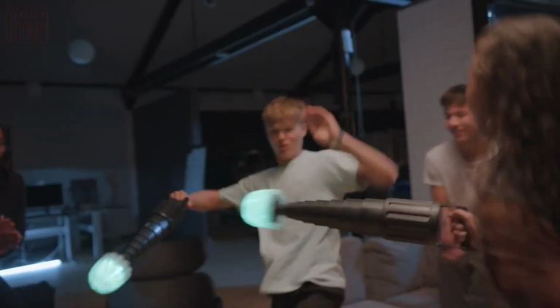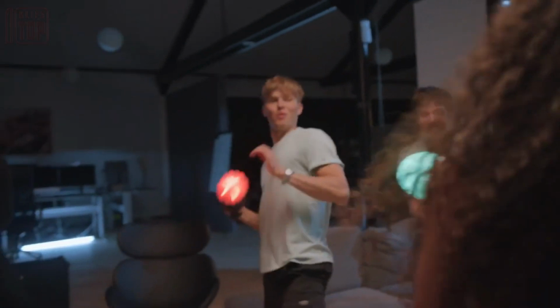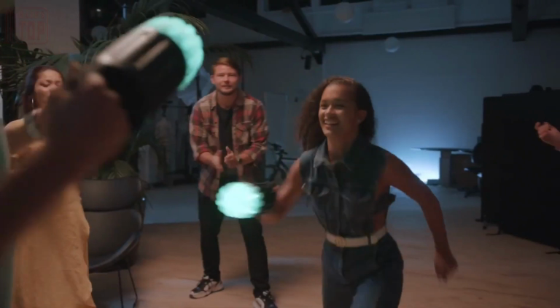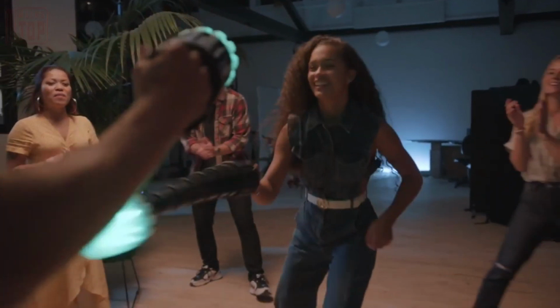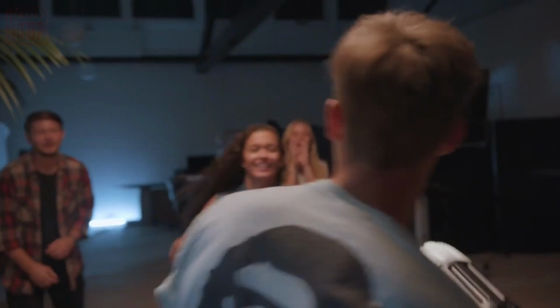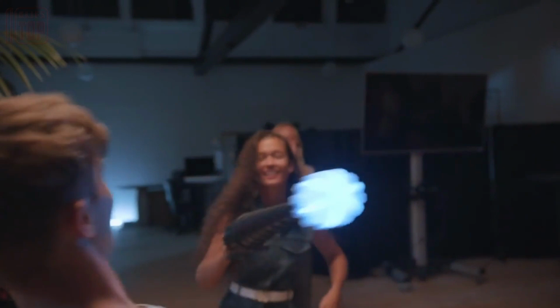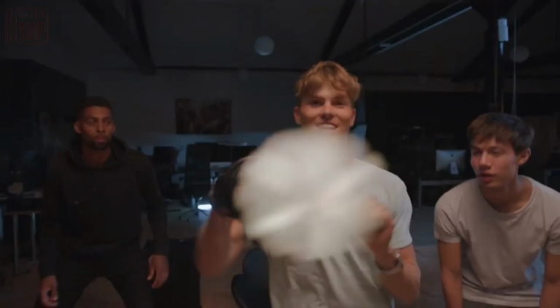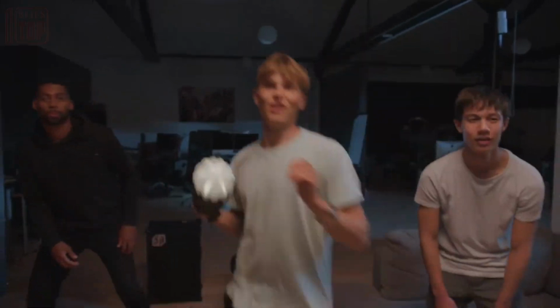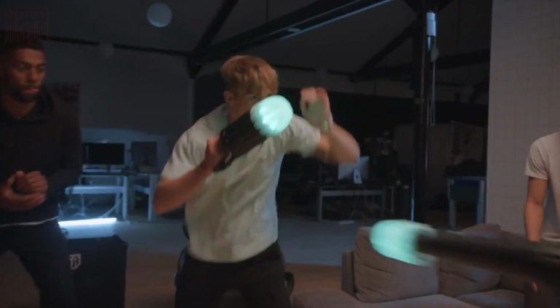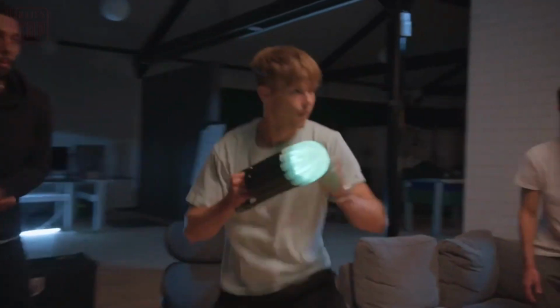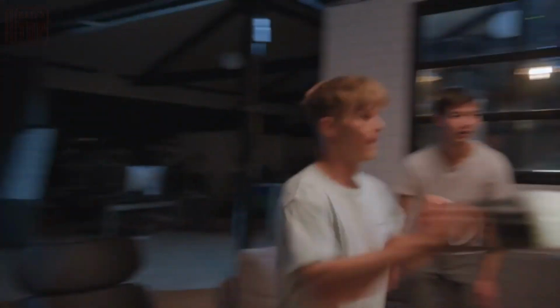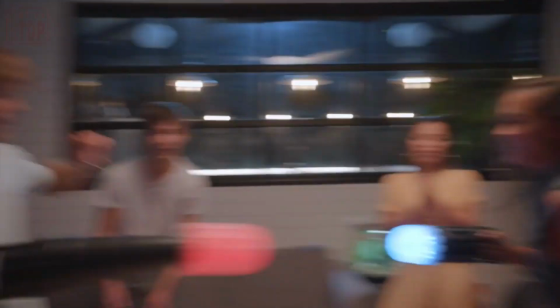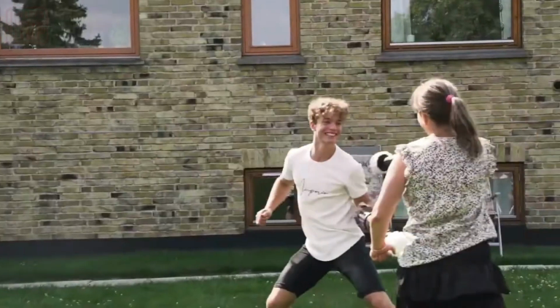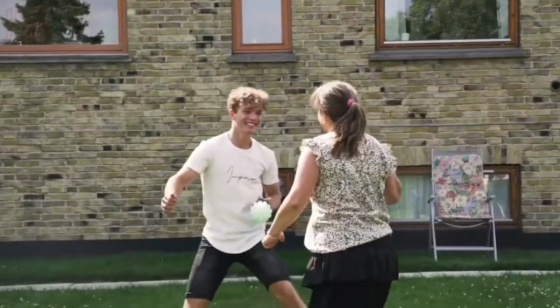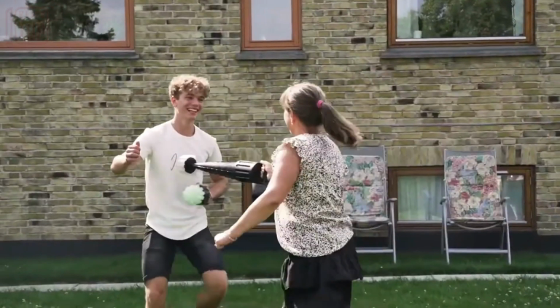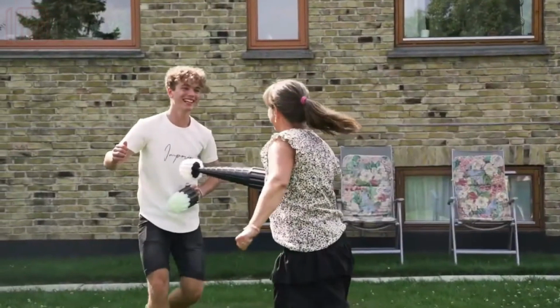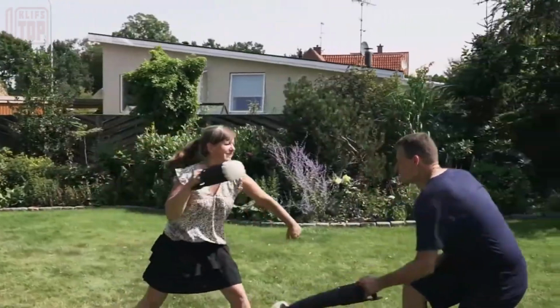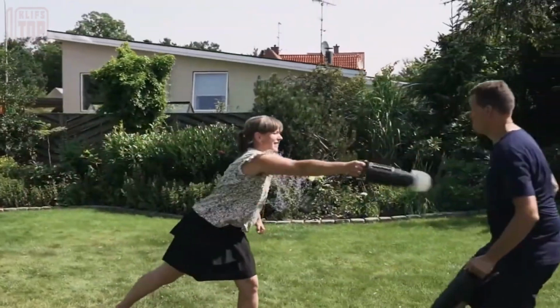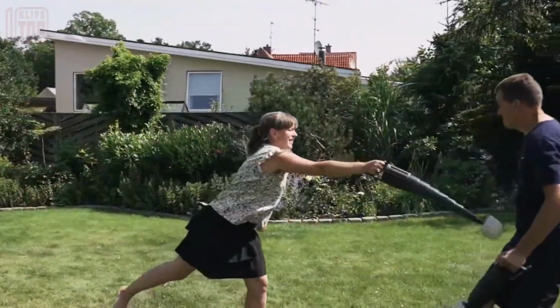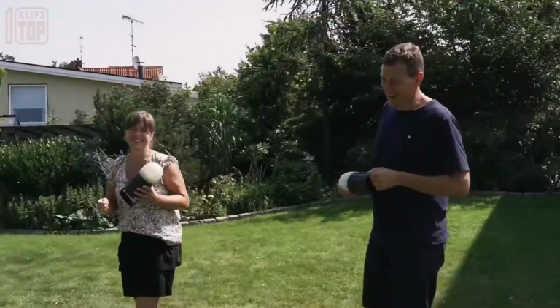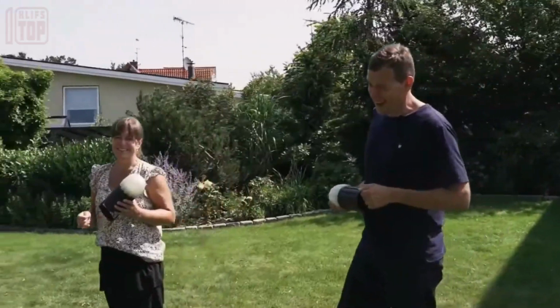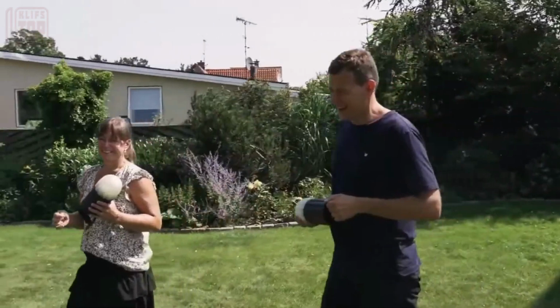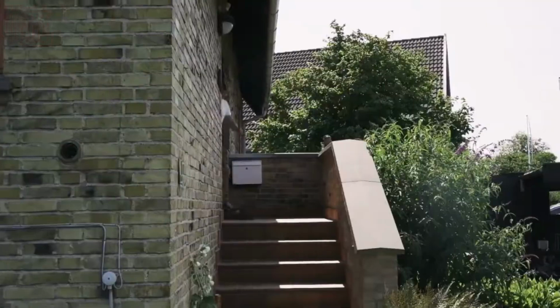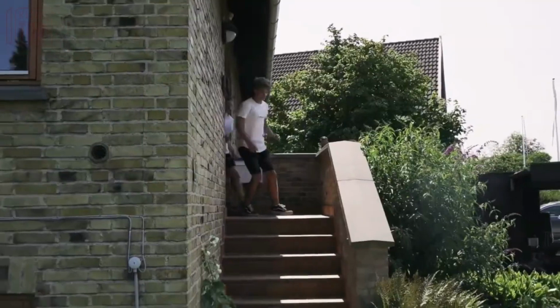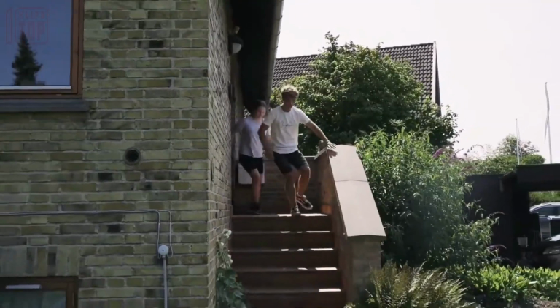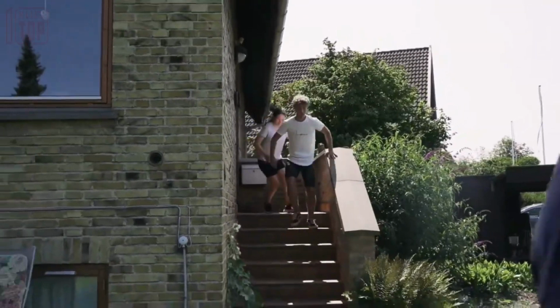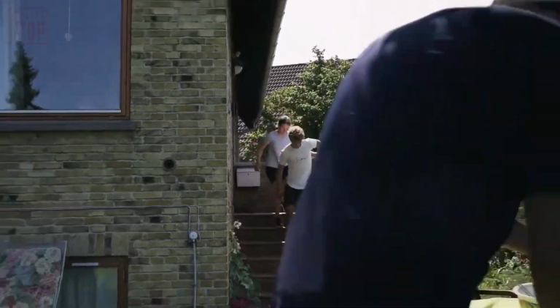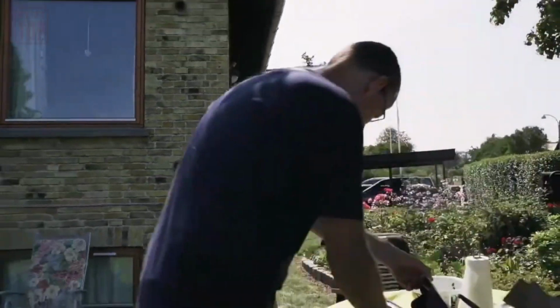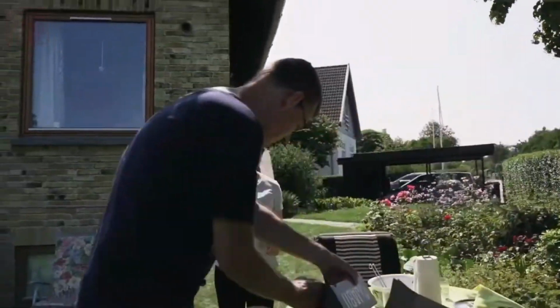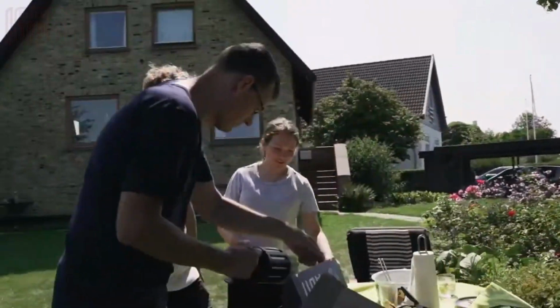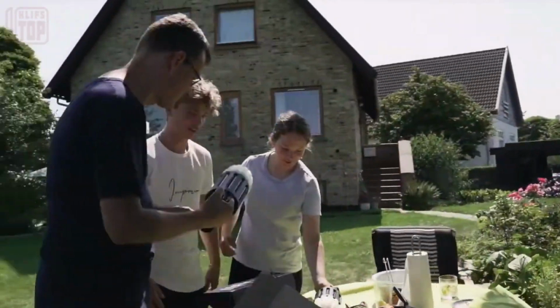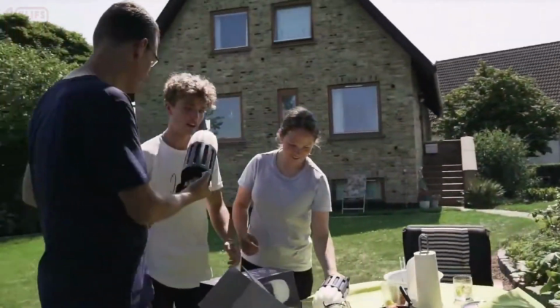This remarkable boxing system is available for purchase at an affordable price of $70, offering an immersive and thrilling boxing experience like no other.